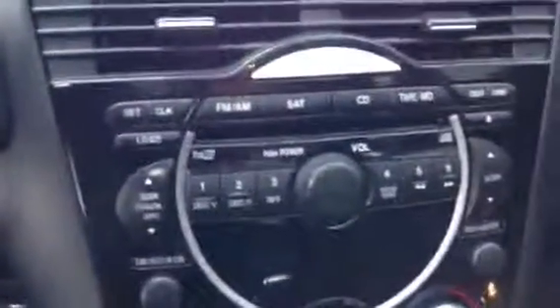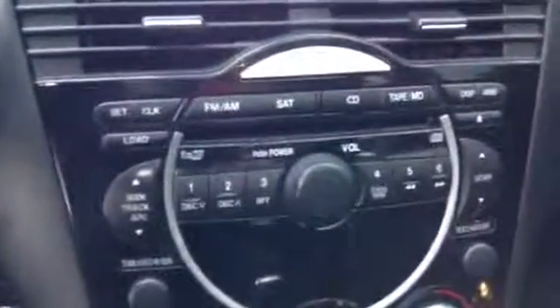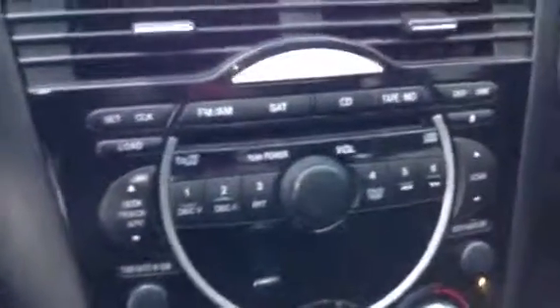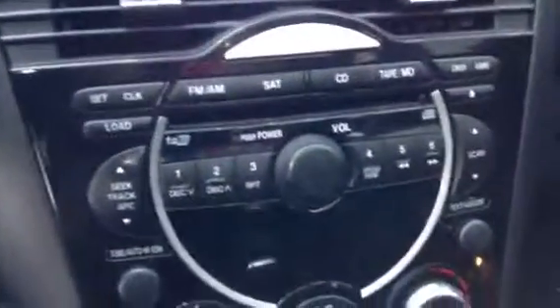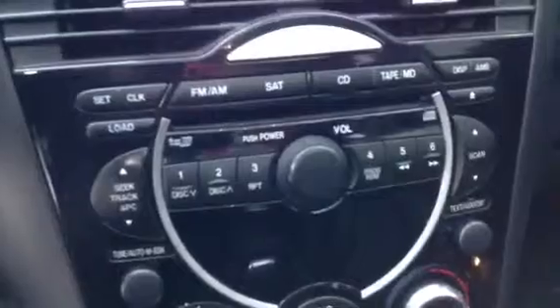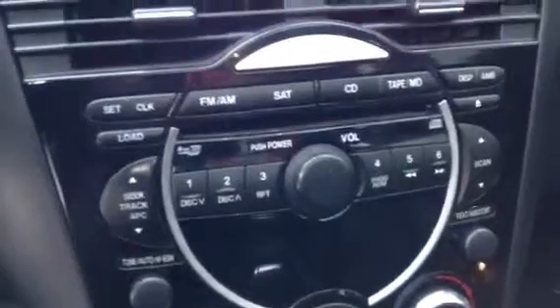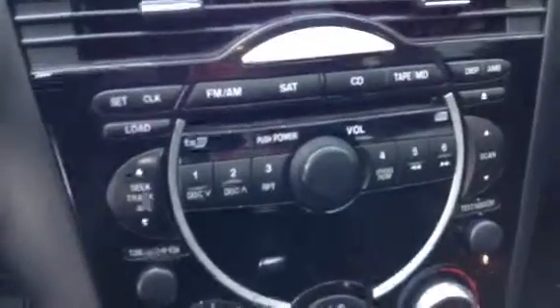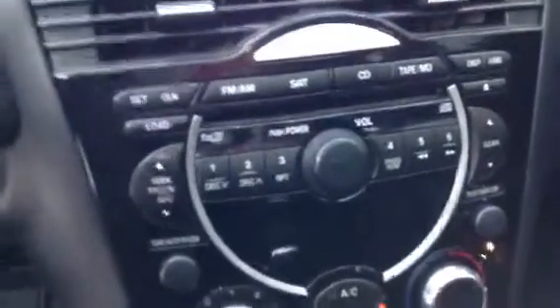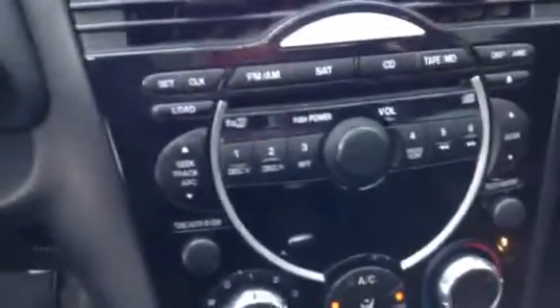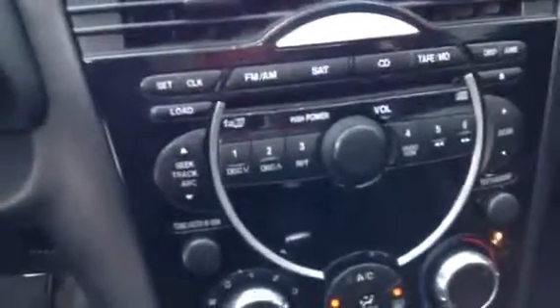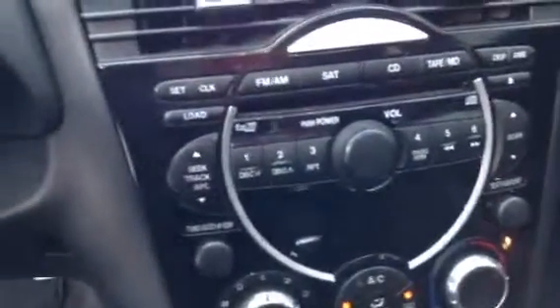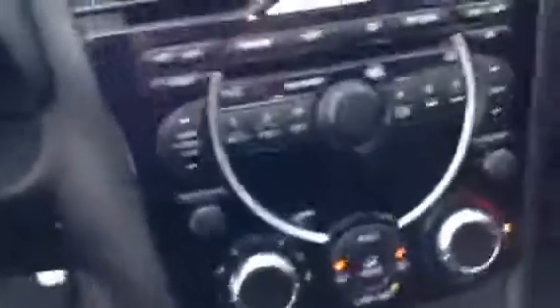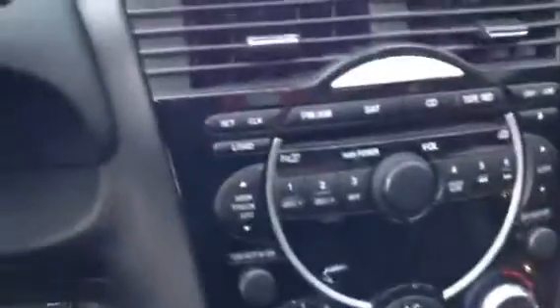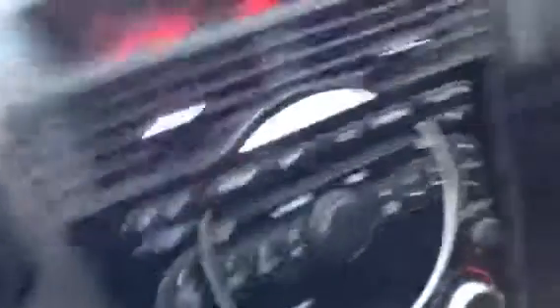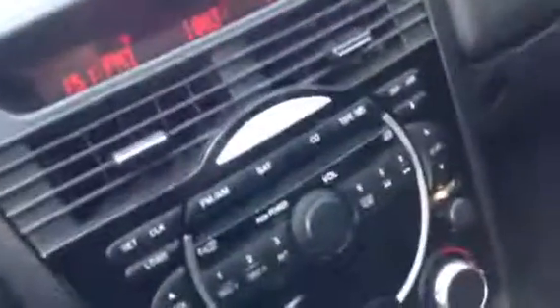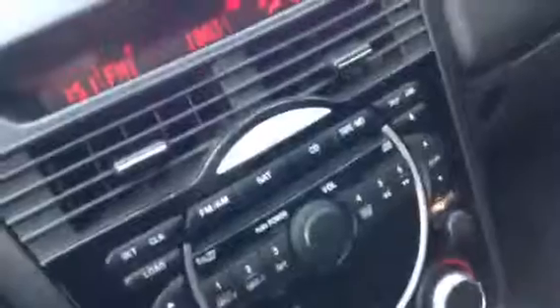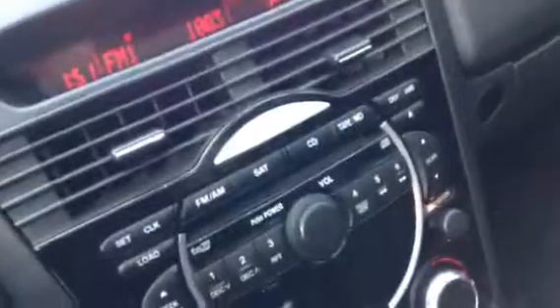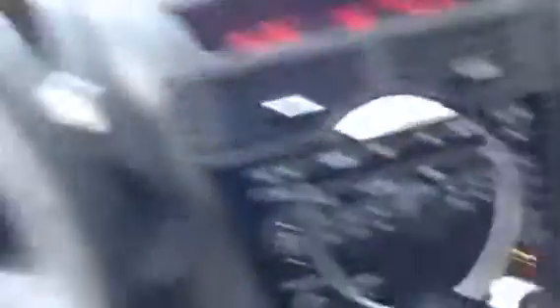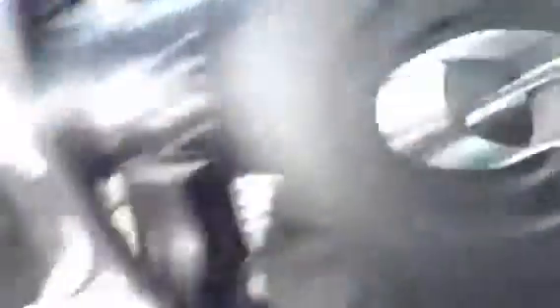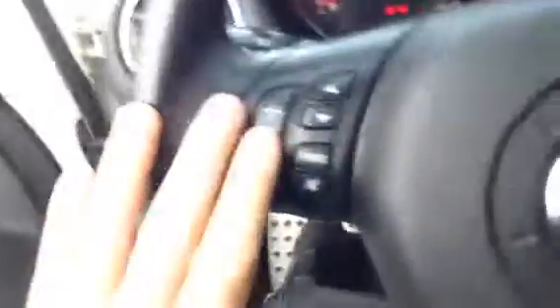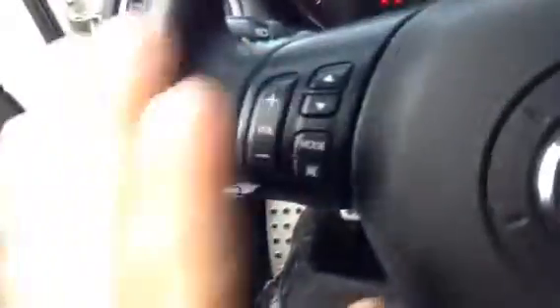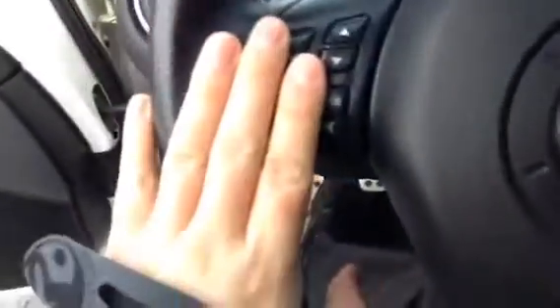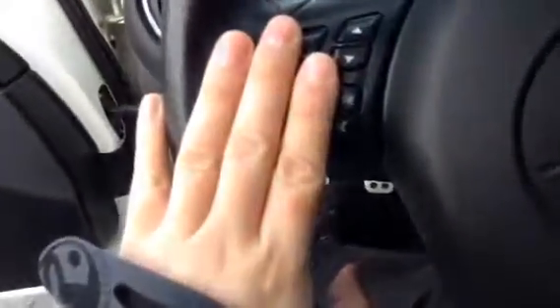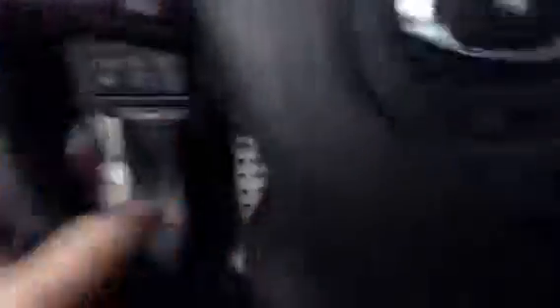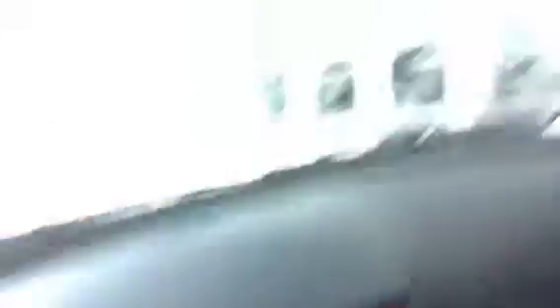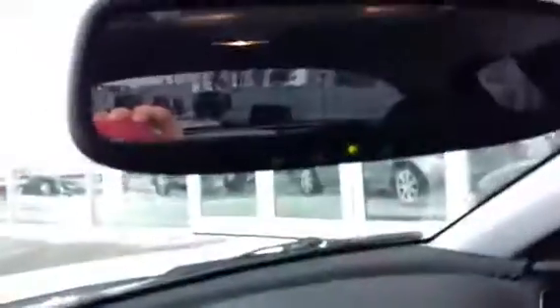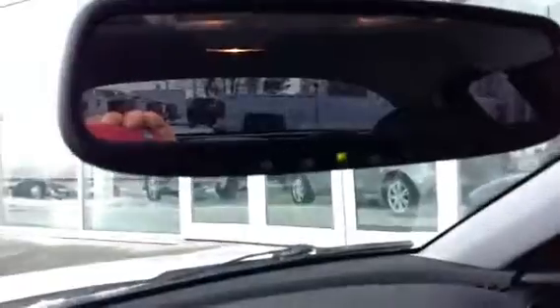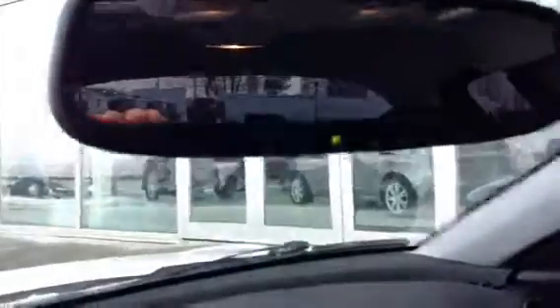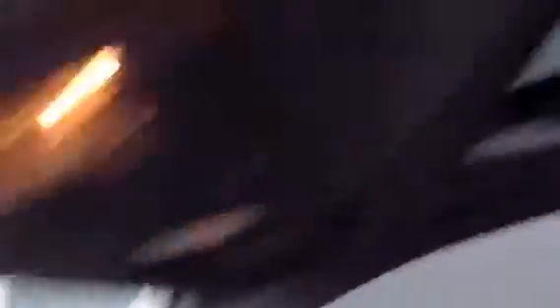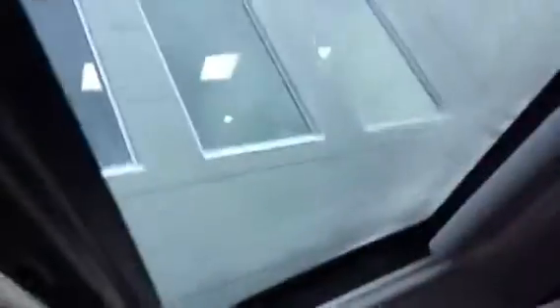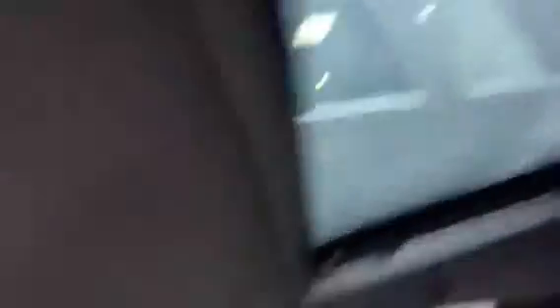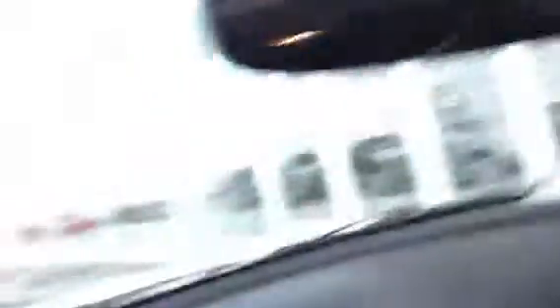Right over there you've got your 6-disc changer — an excellent feature right there in the vehicle and a very nice sound system as well. Over there you've got your media controls in the steering wheel and your auto-dimming rearview mirror. You have your sunroof right up over there.